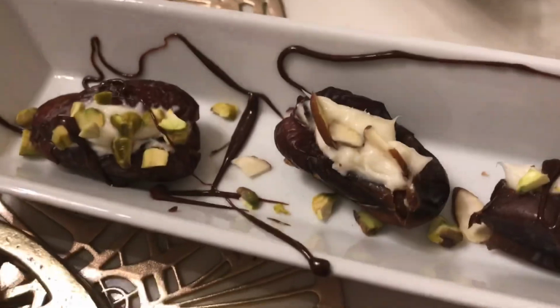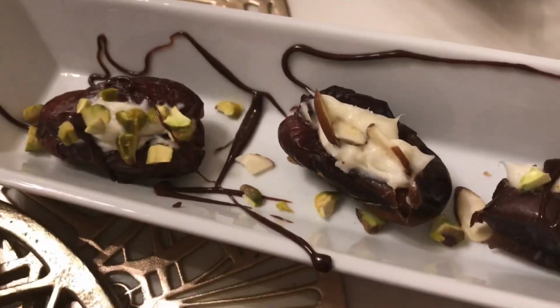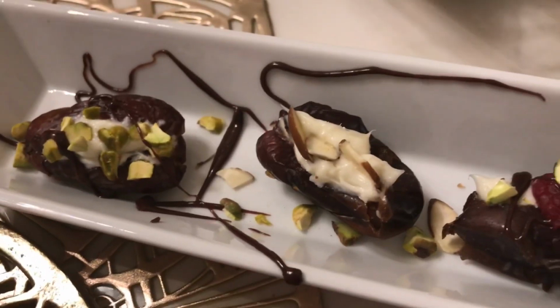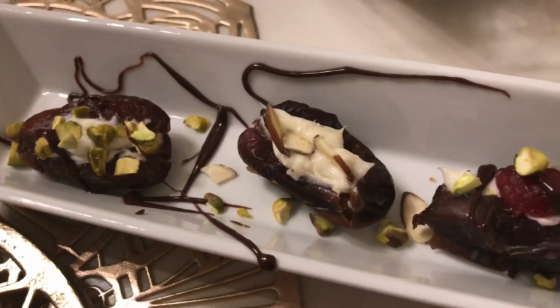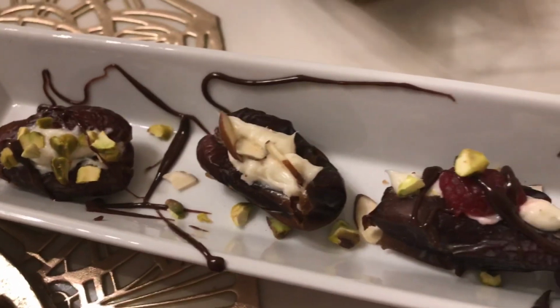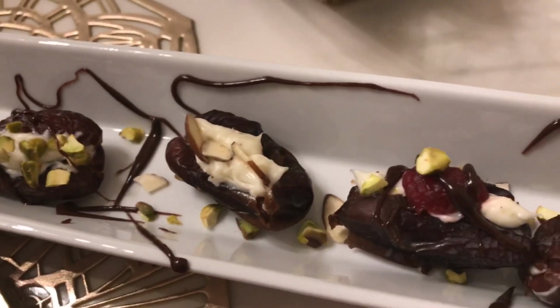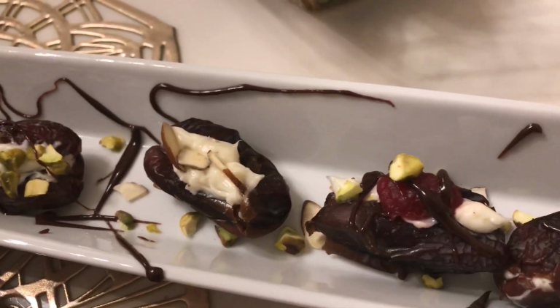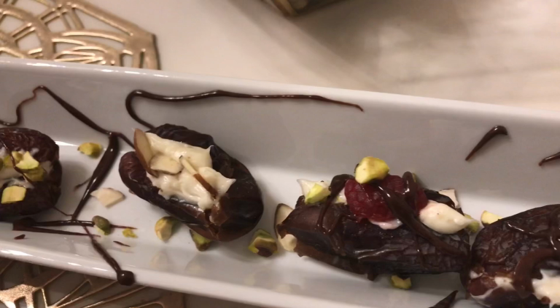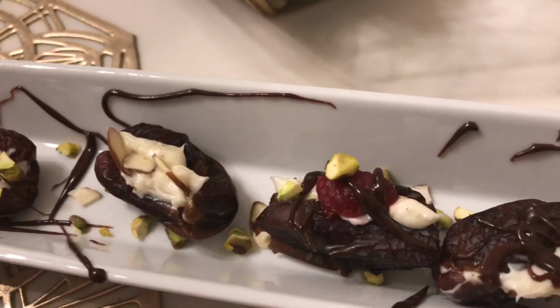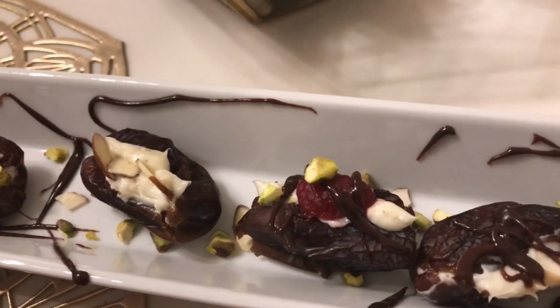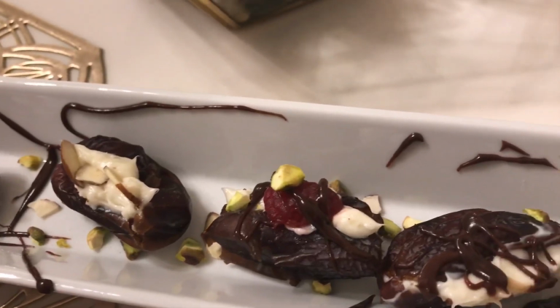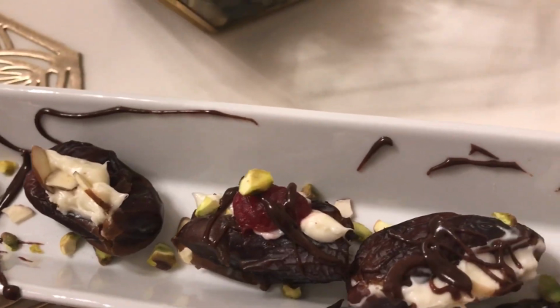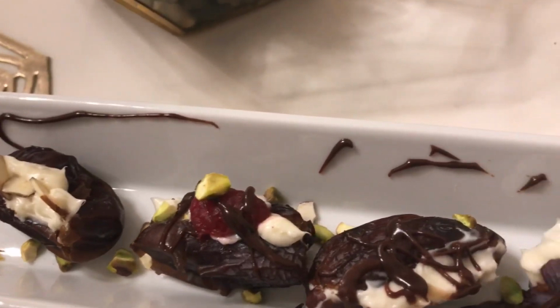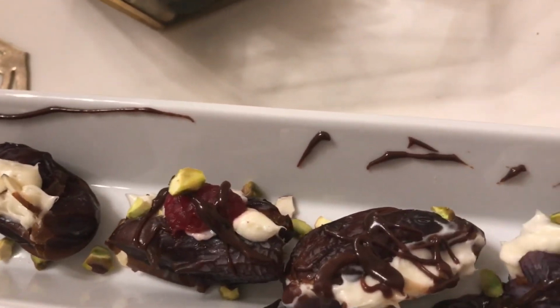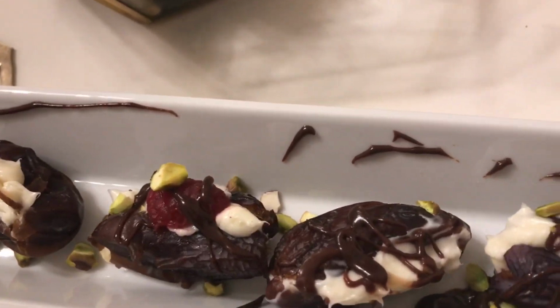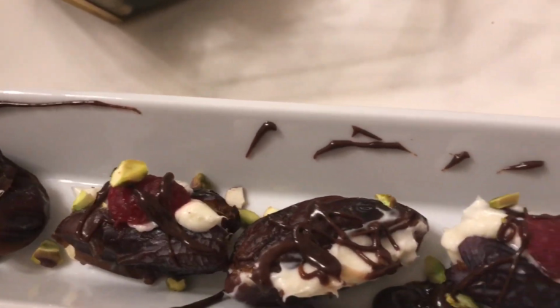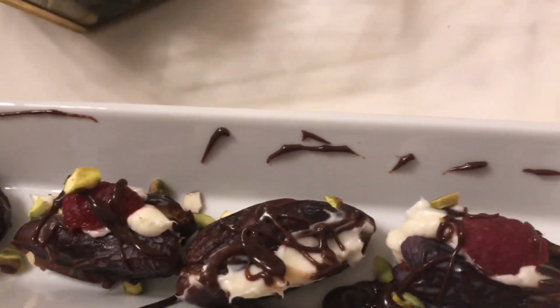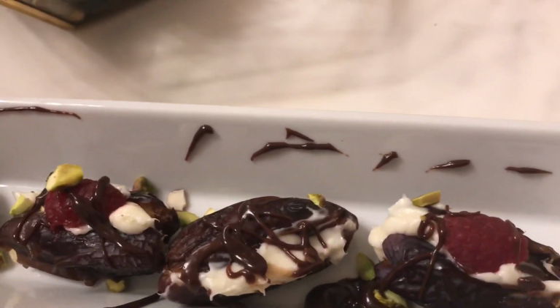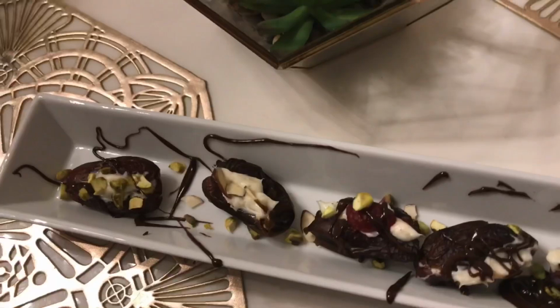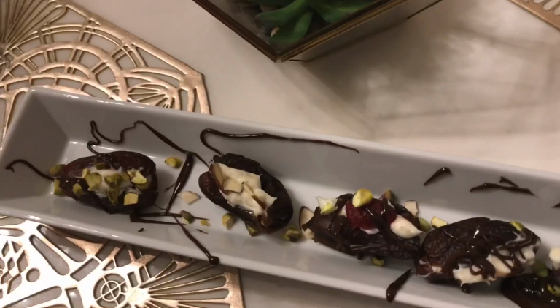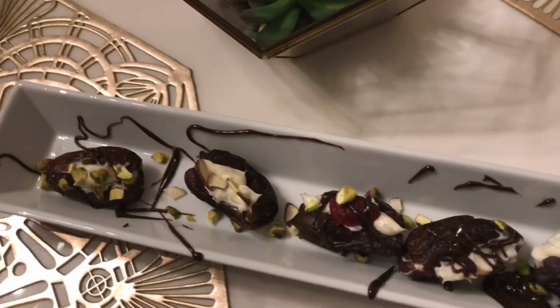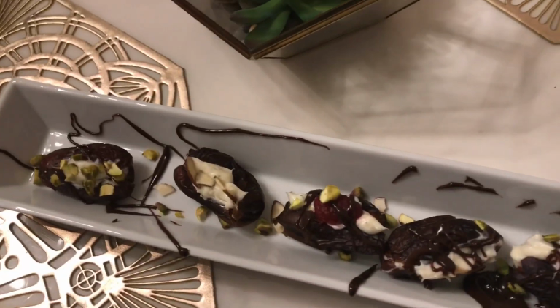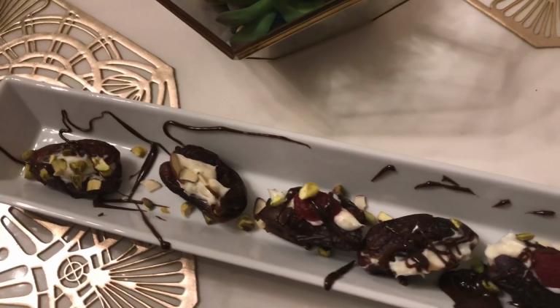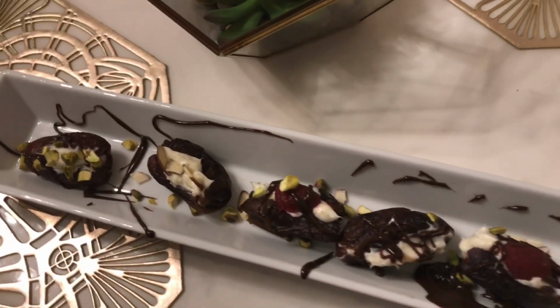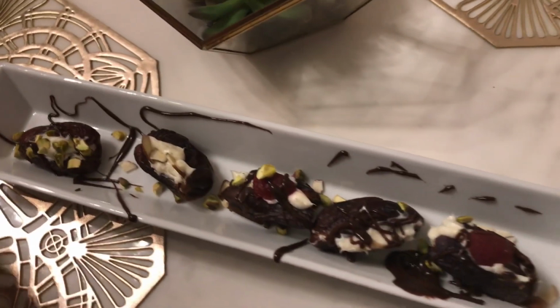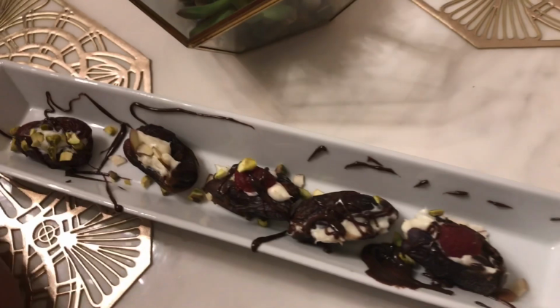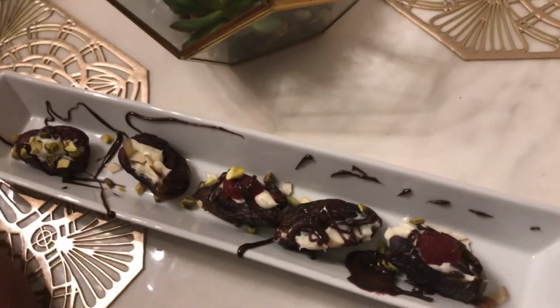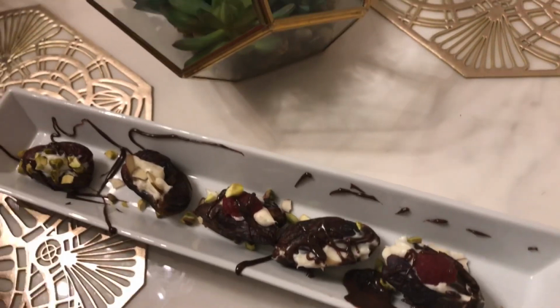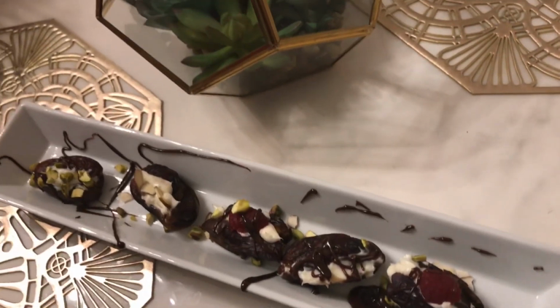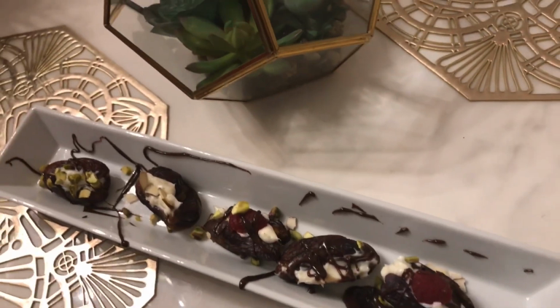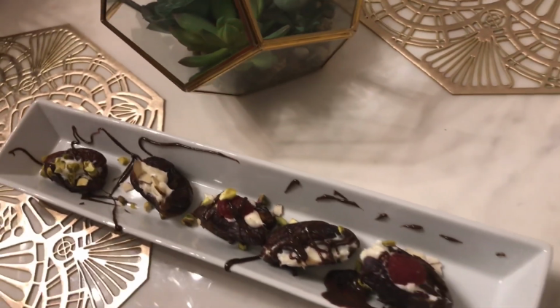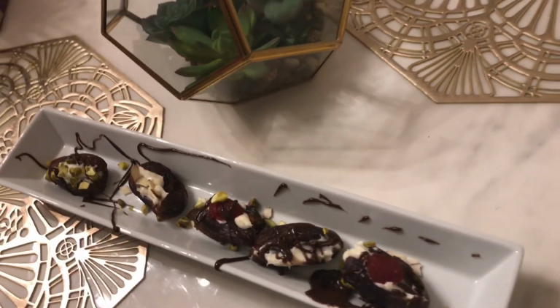All of these recipes are my favorites, especially the cream cheese one — this is my go-to recipe. Now I'm going to make the salted caramel version.